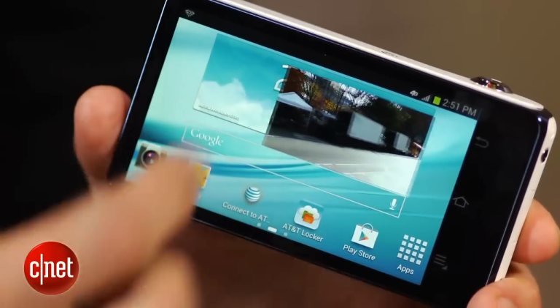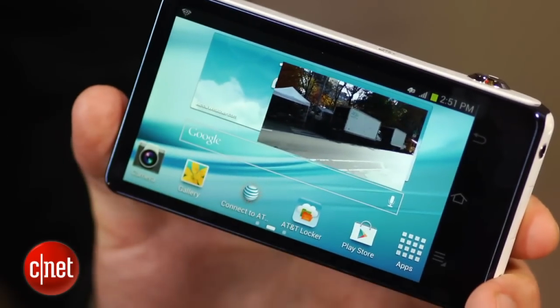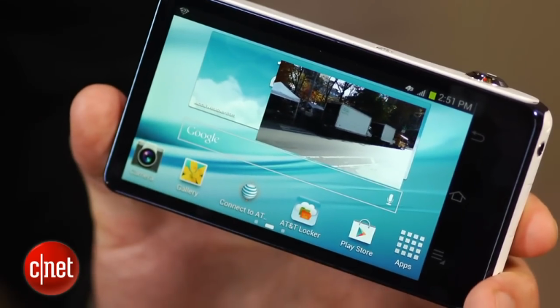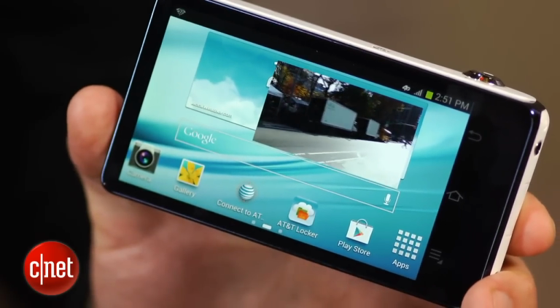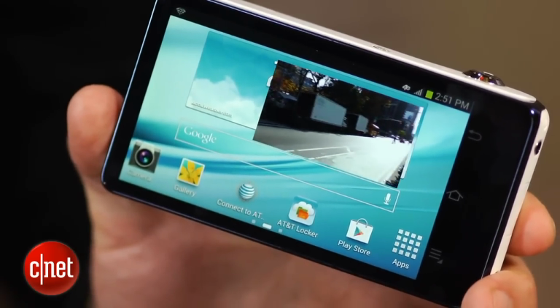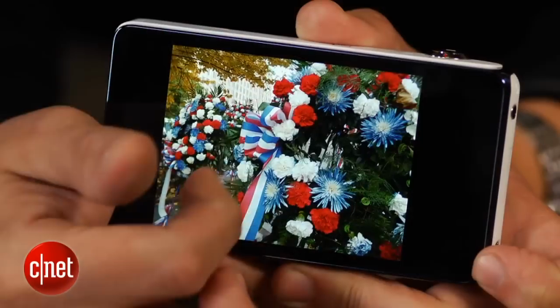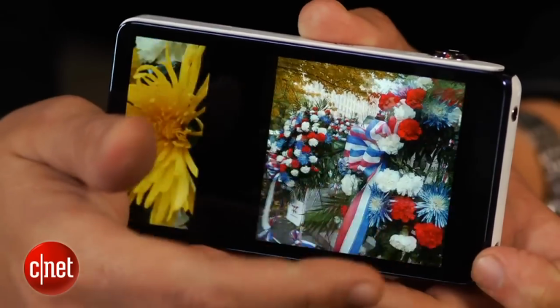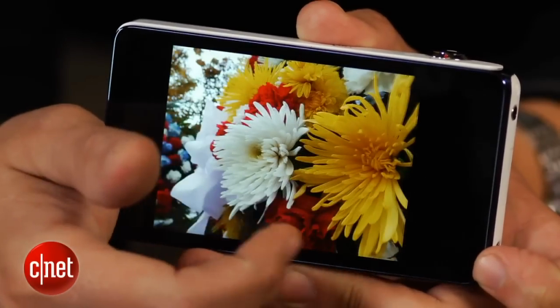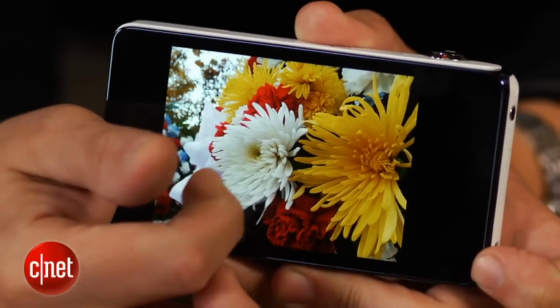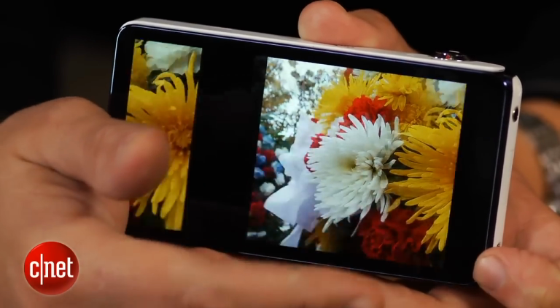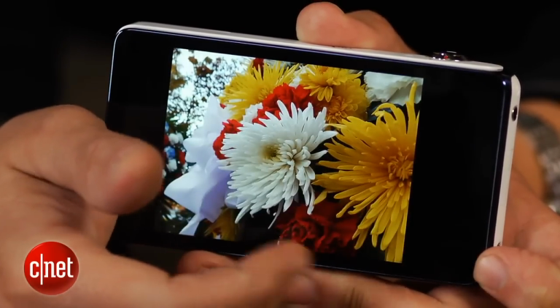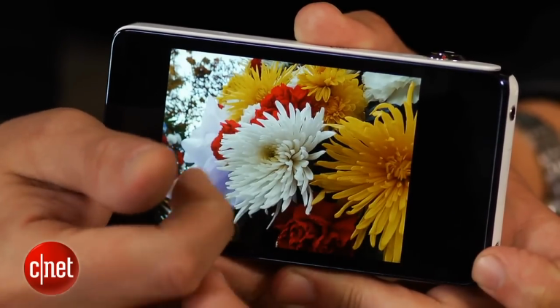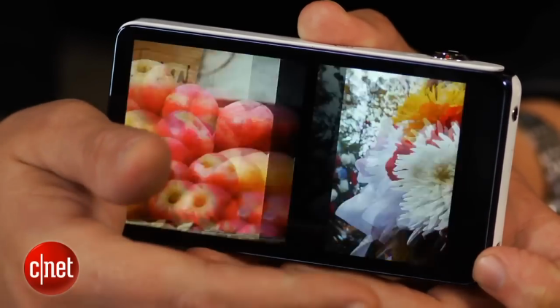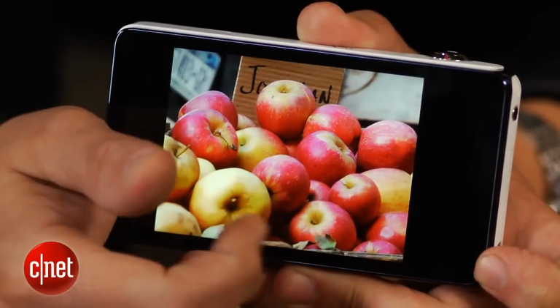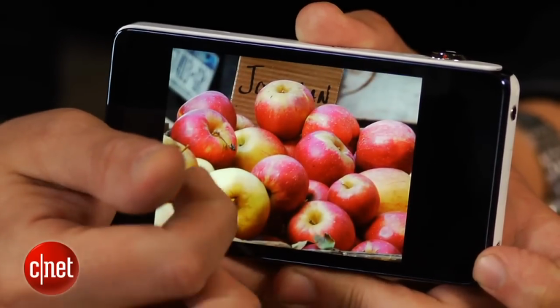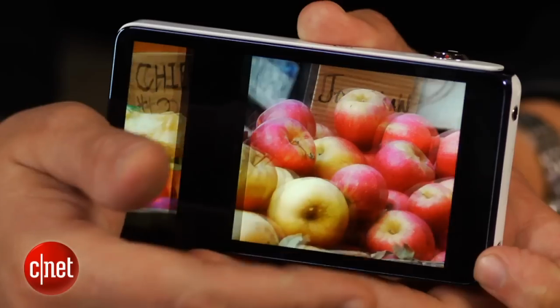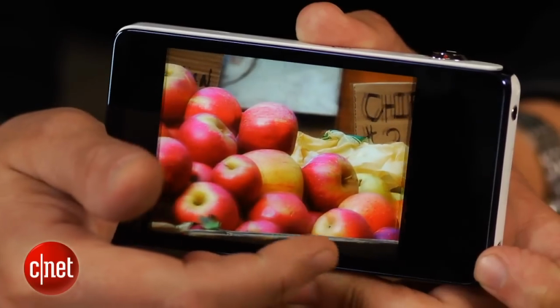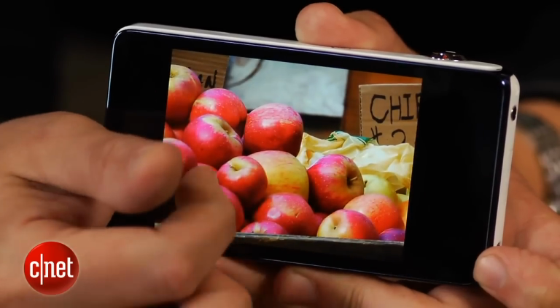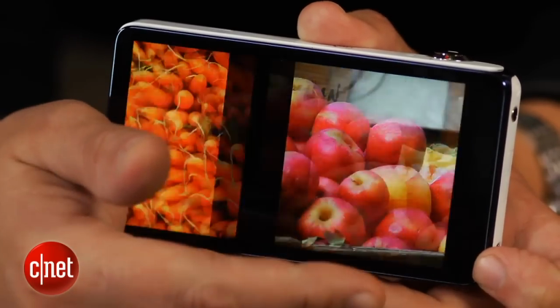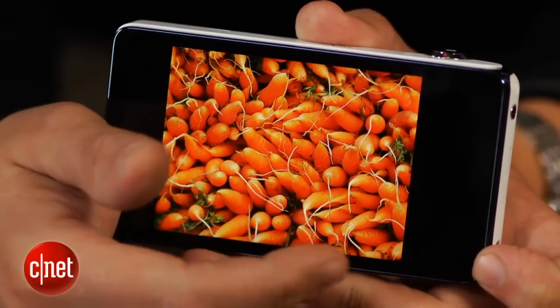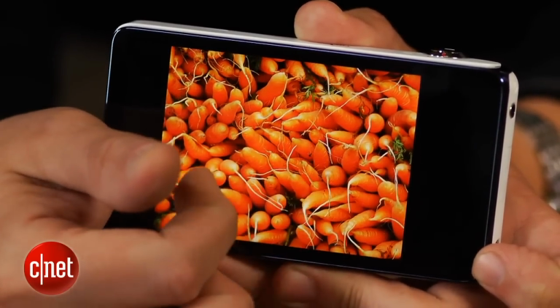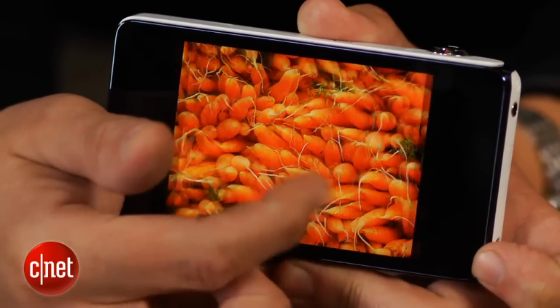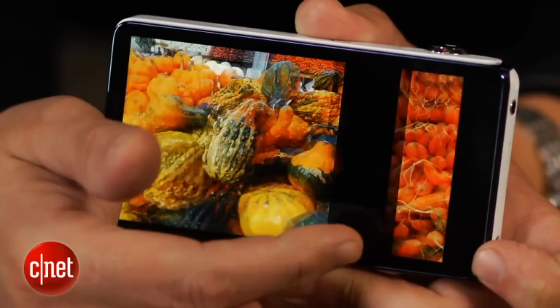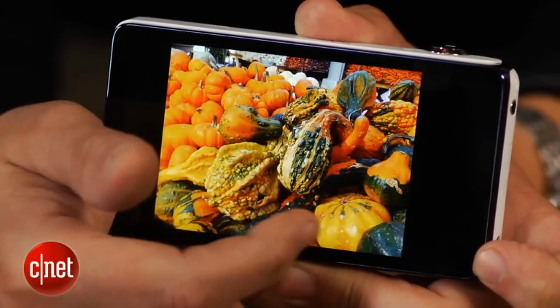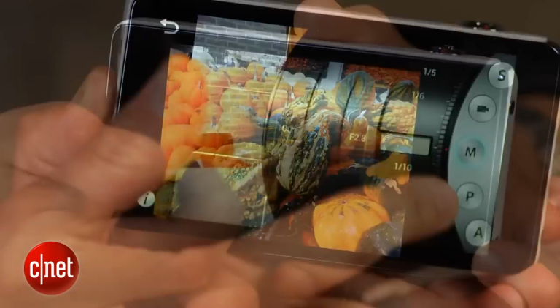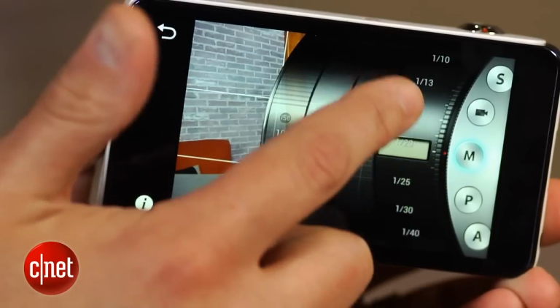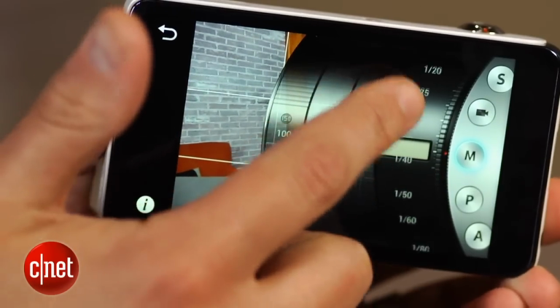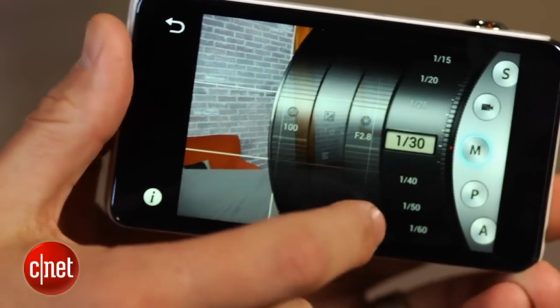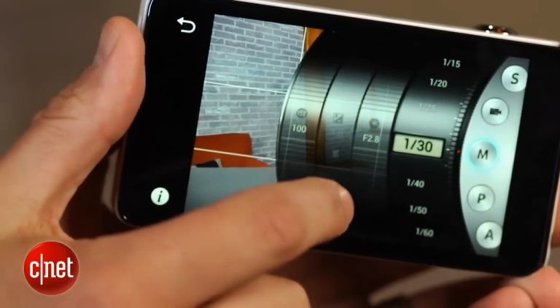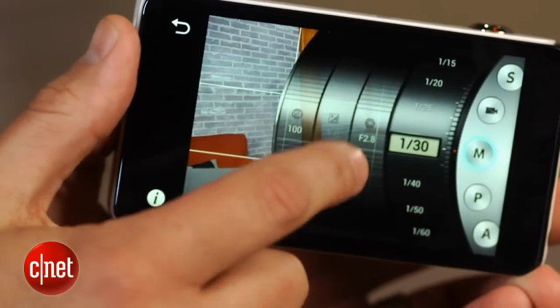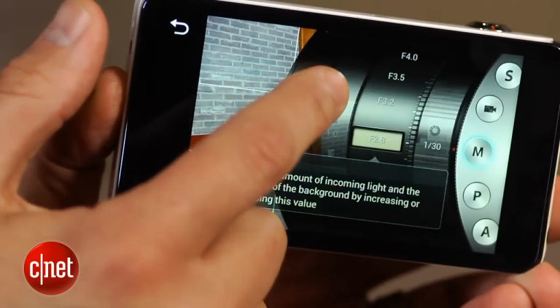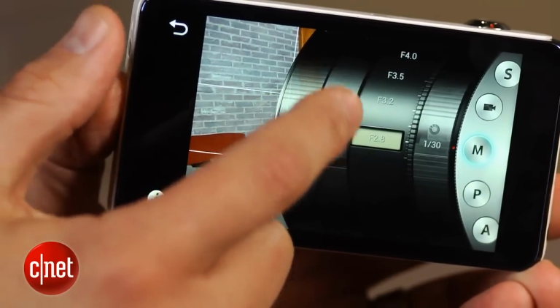That said, its photo quality is no better than a good point-and-shoot, and its battery life isn't great. And with a price of about $500 without a data plan, it's a tough sell.